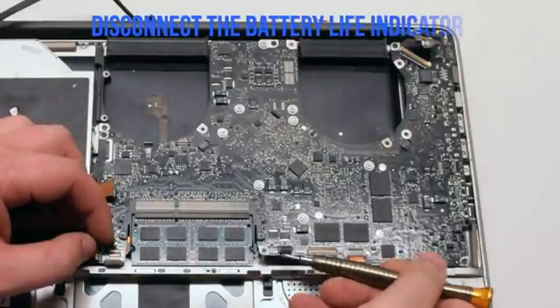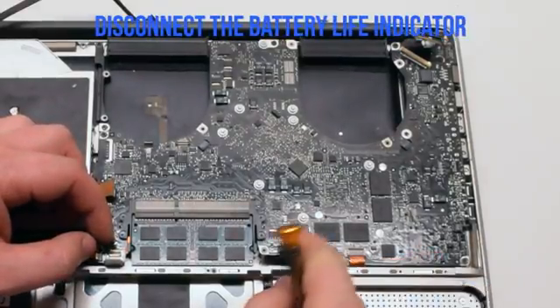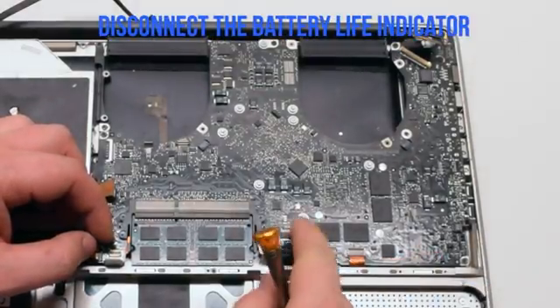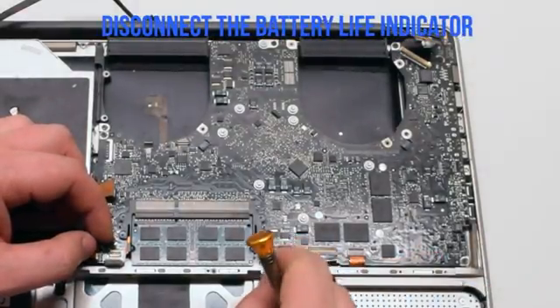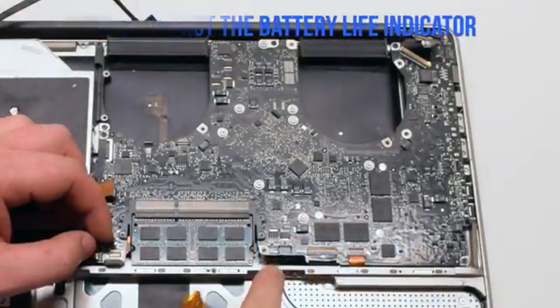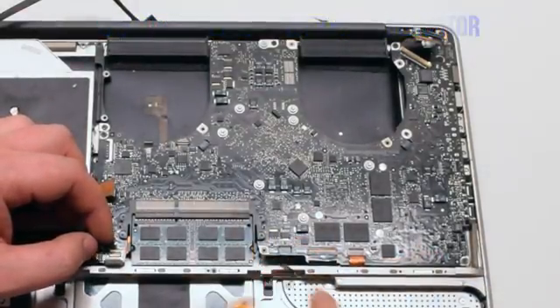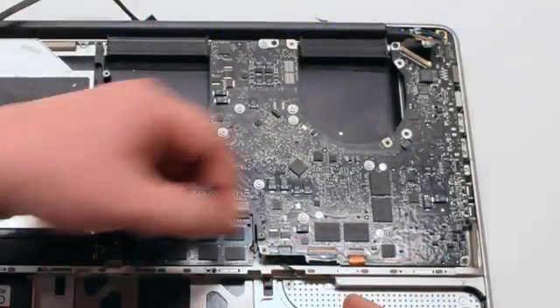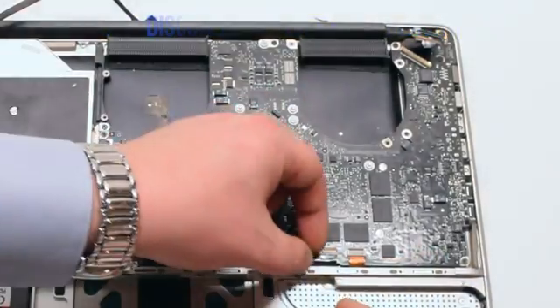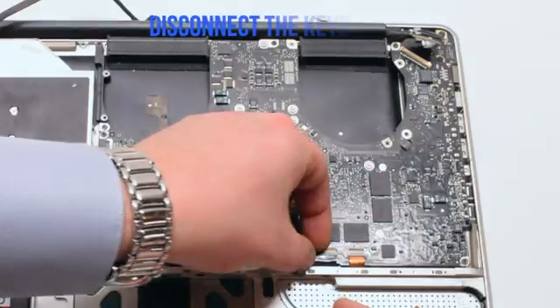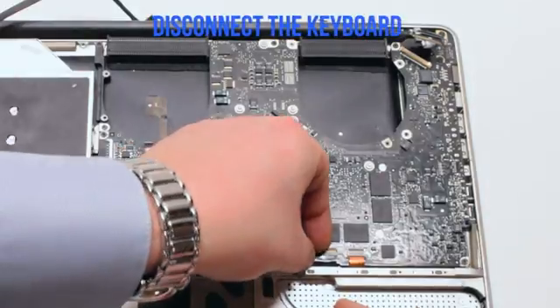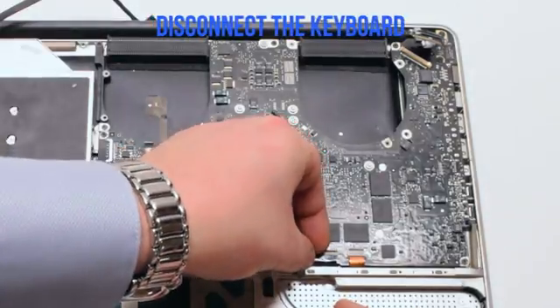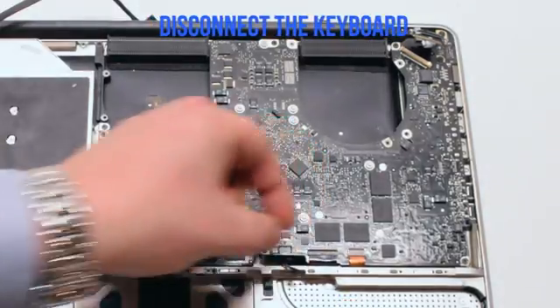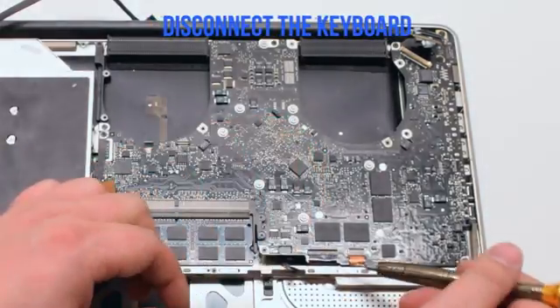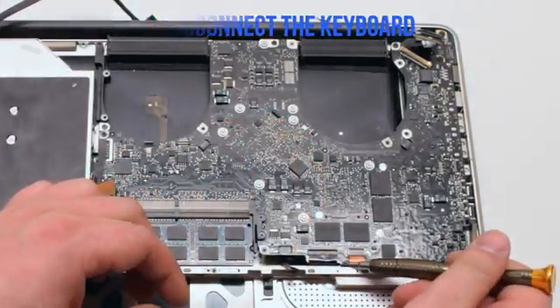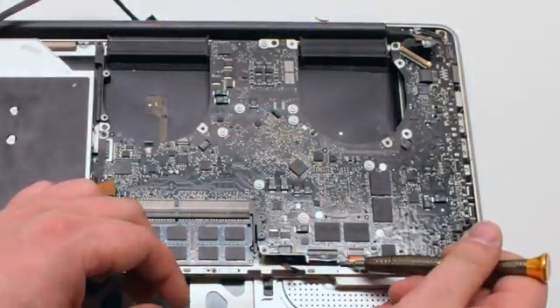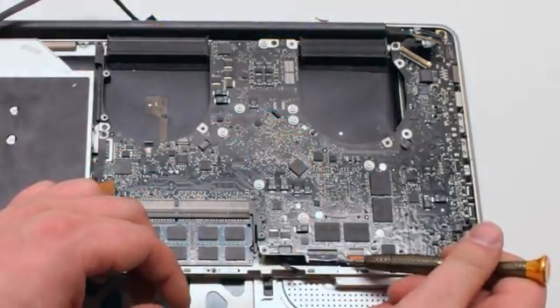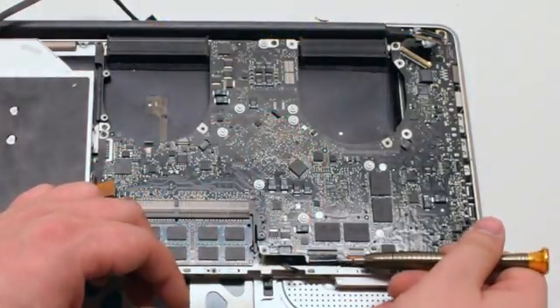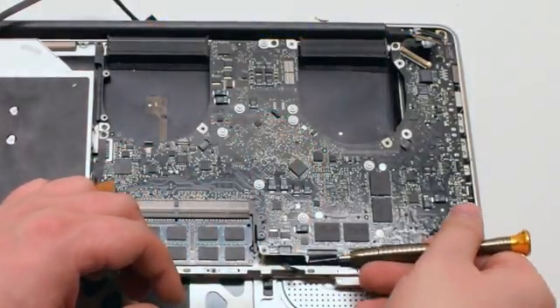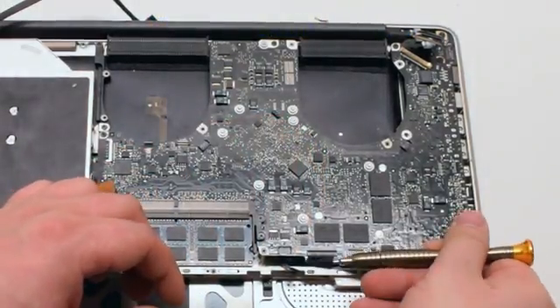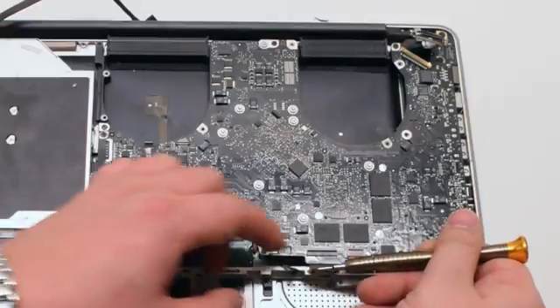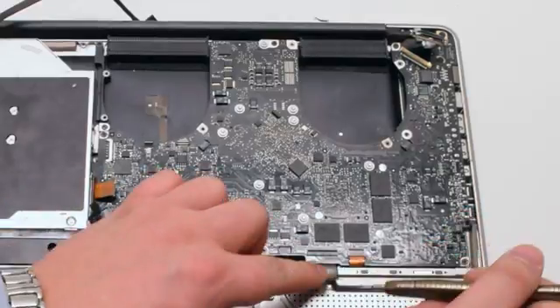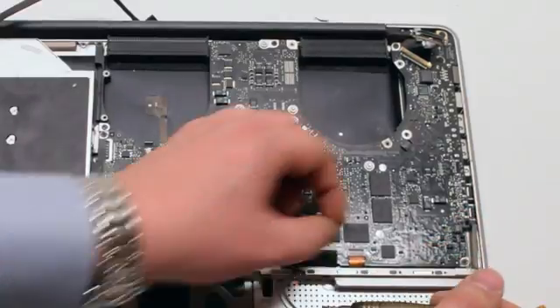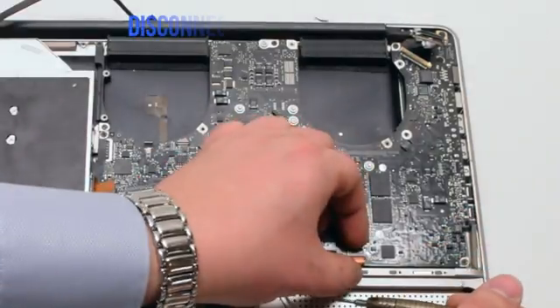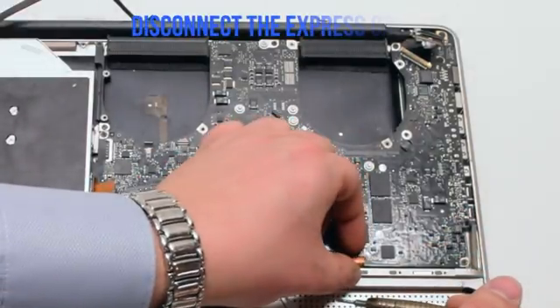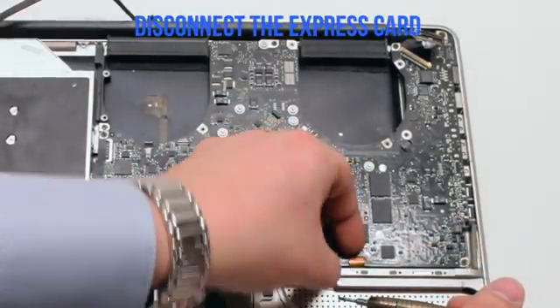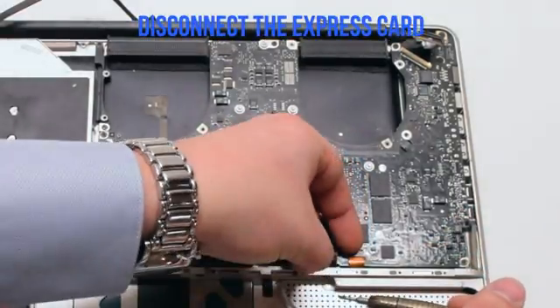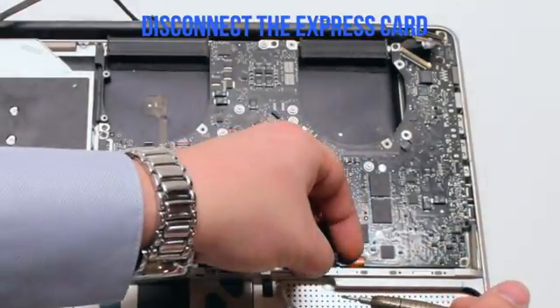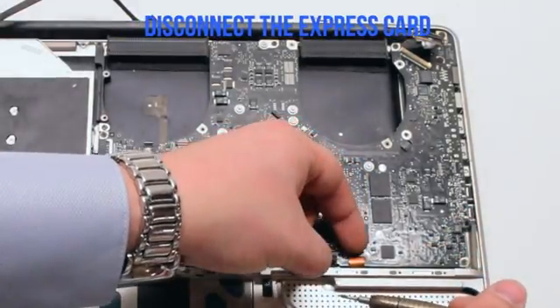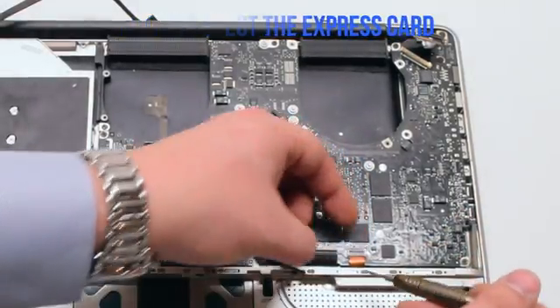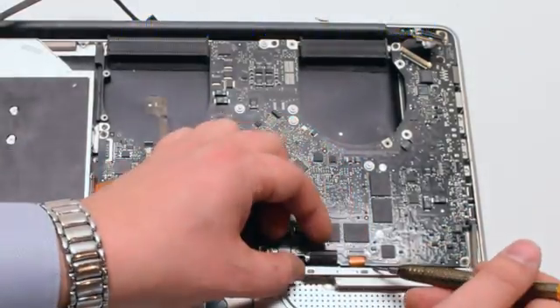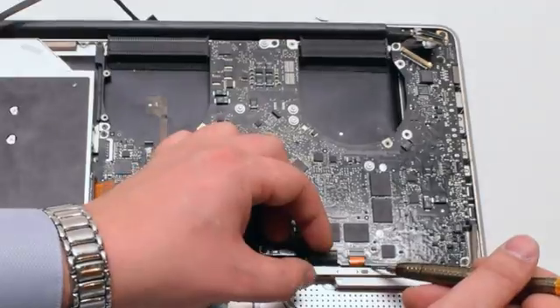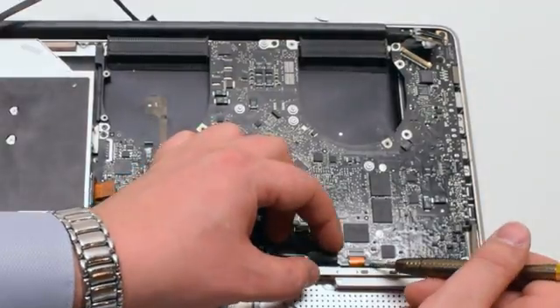Disconnect the battery life indicator. Pull up the lever on the keyboard and pry it out of the connection as well. Pull up the lever on the express card and pull that out.